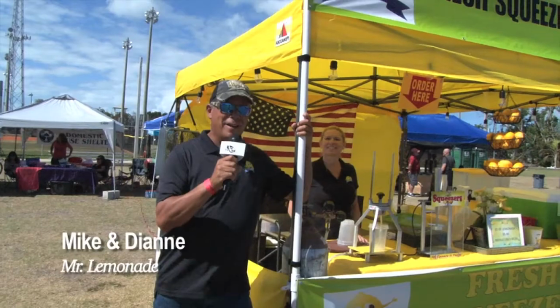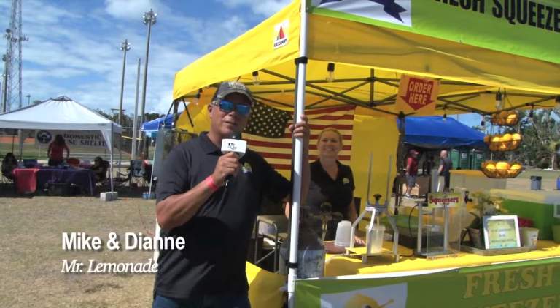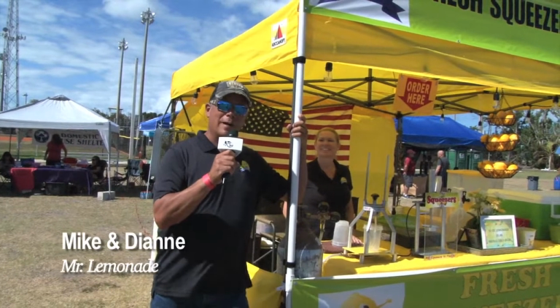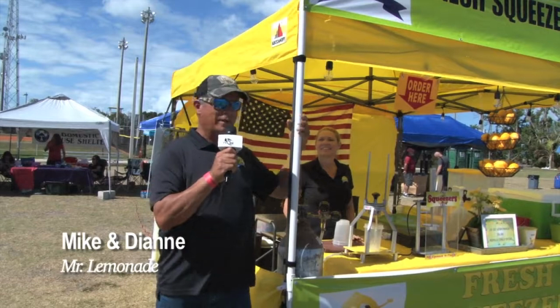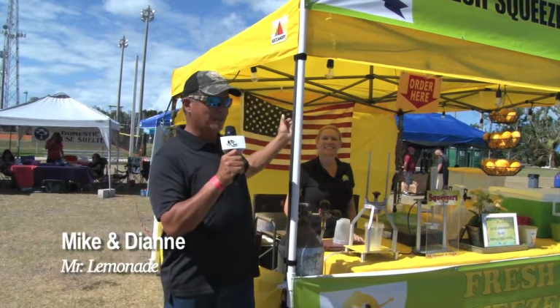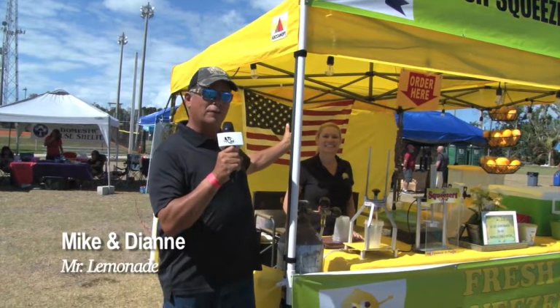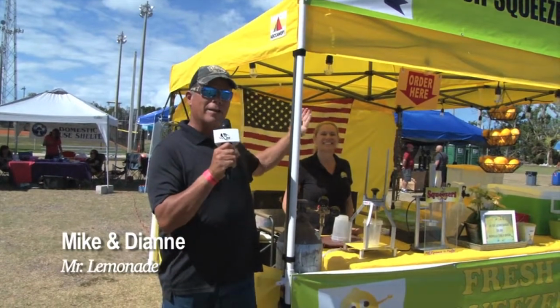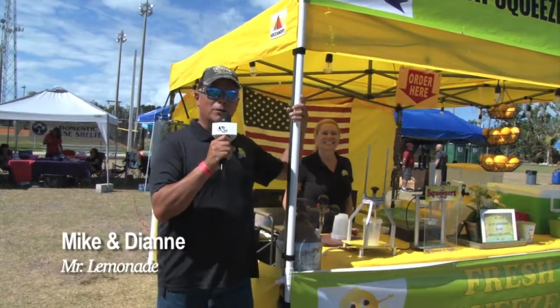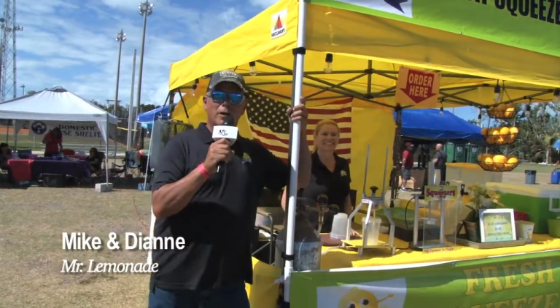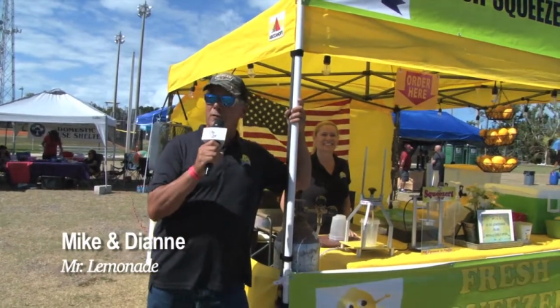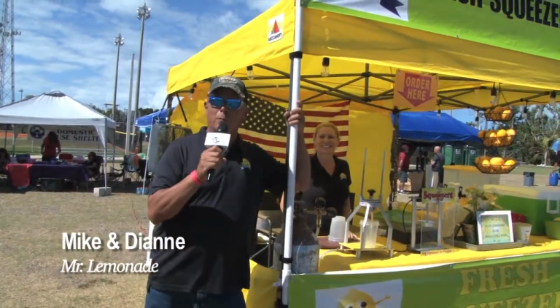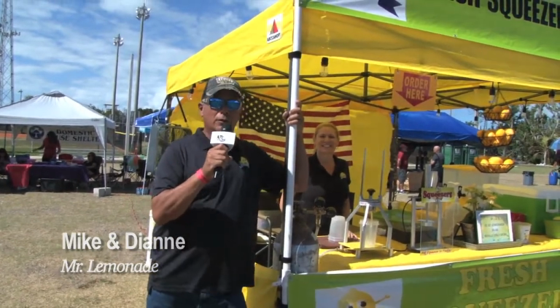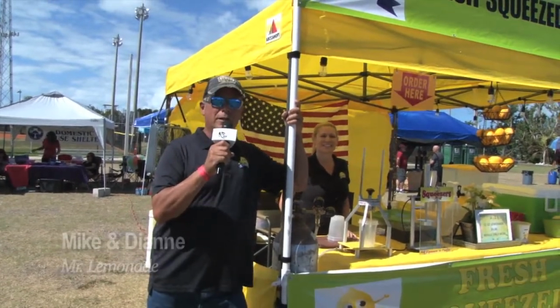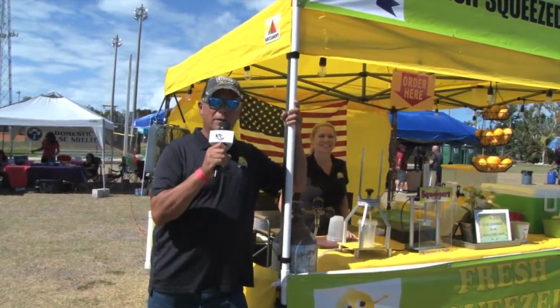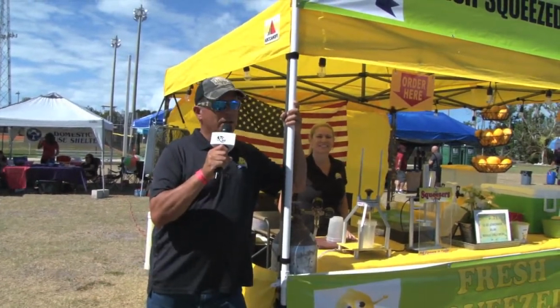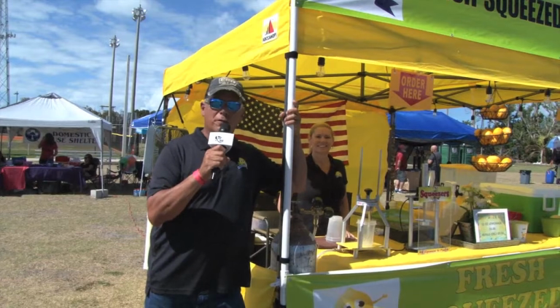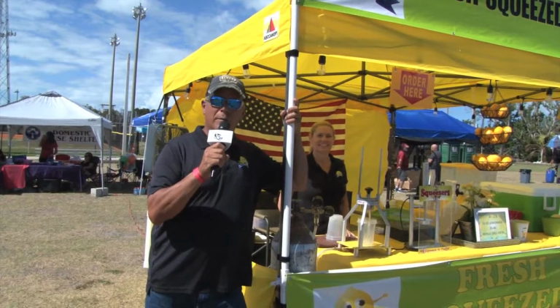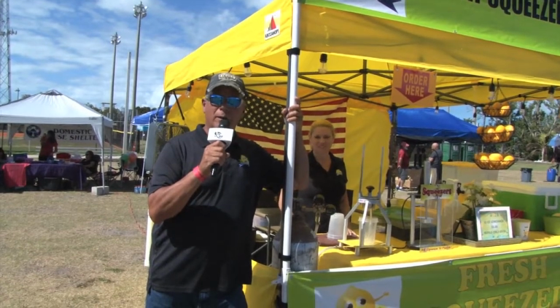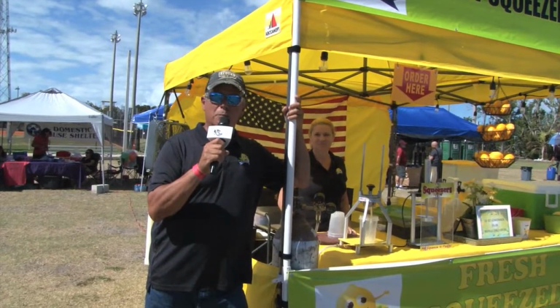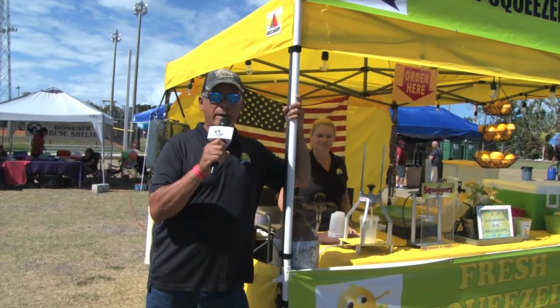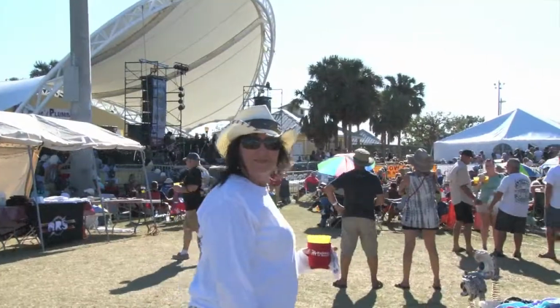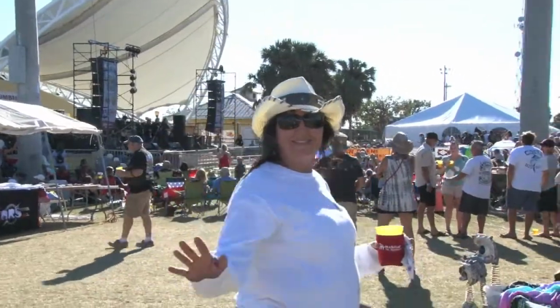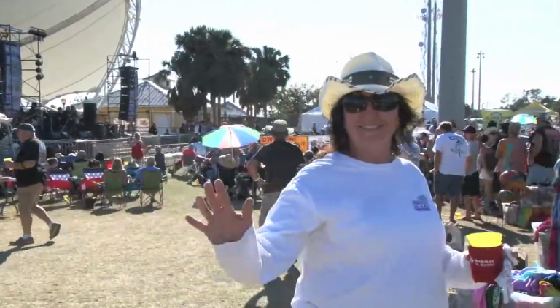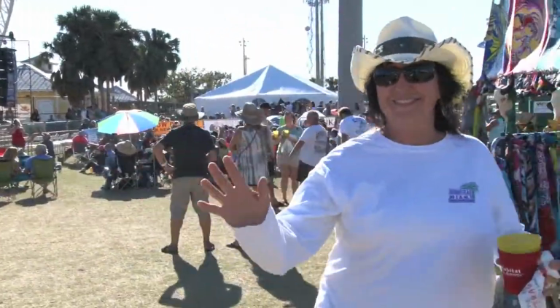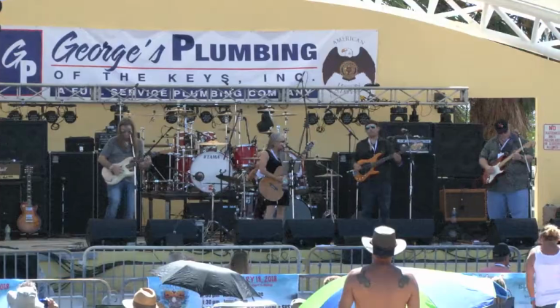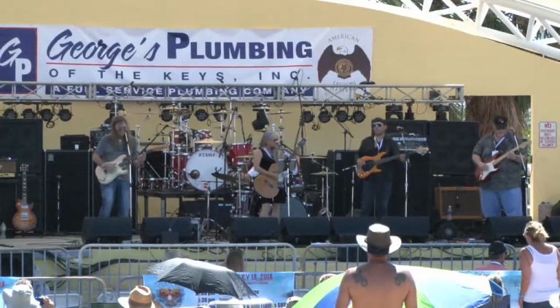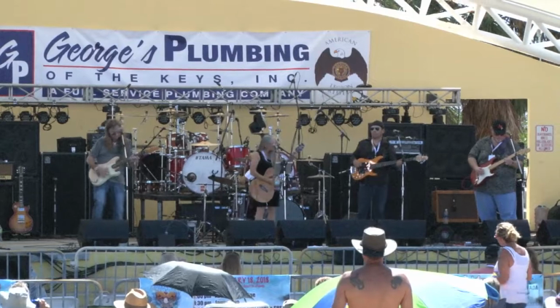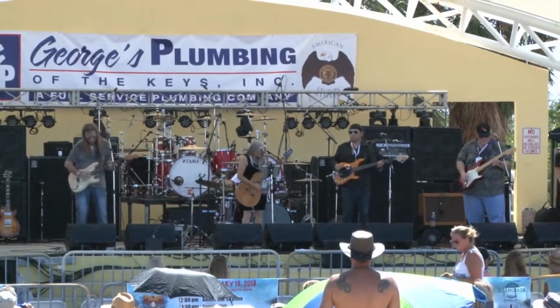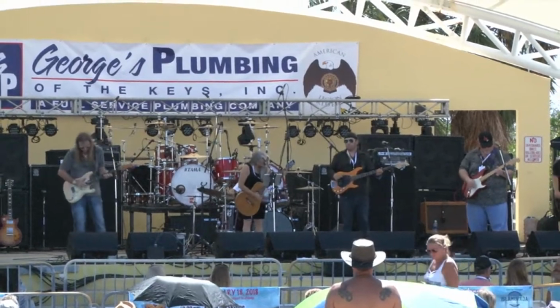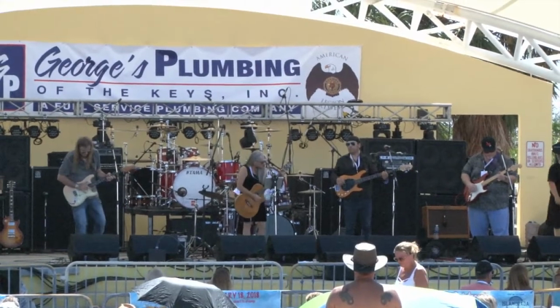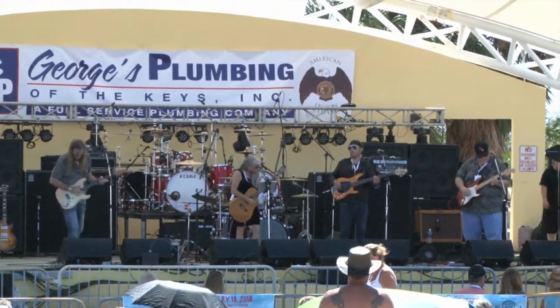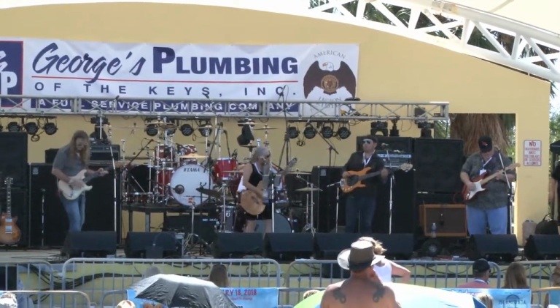Hey folks, my name is Mike, this is my lovely wife Diane, and we're at the Crawl Head Music Festival in beautiful downtown Marathon. Make sure you folks come out today — we got some great bands, some great food, and of course the best lemonade you've ever had in your life.